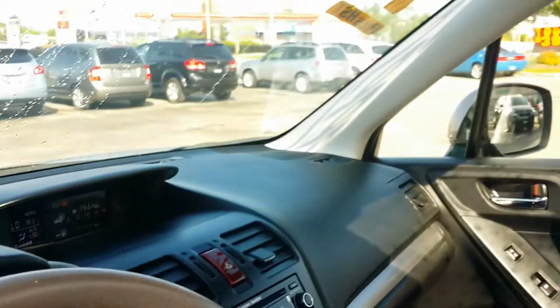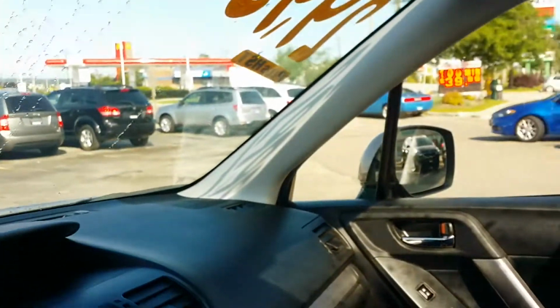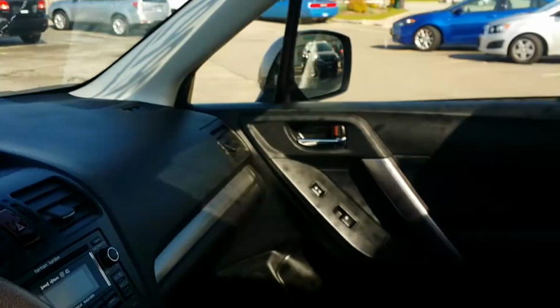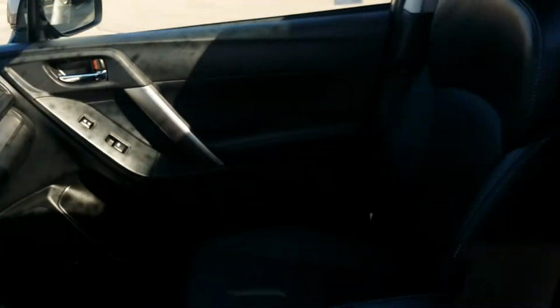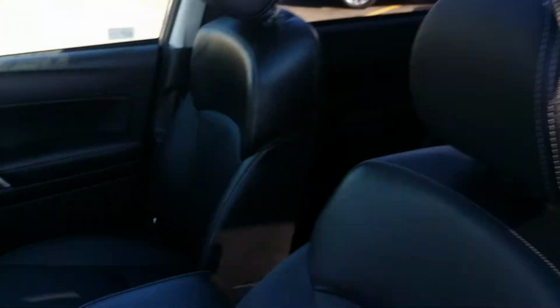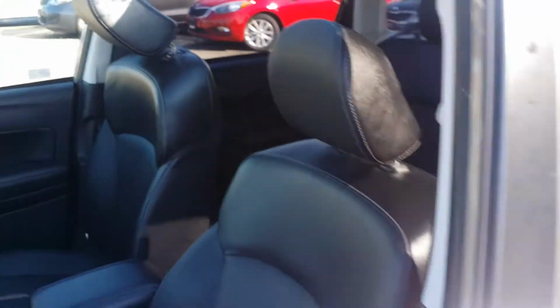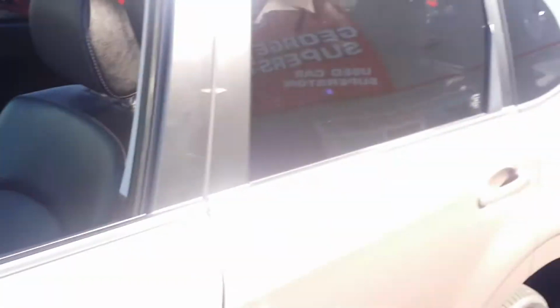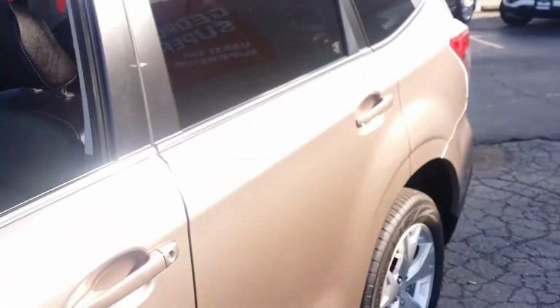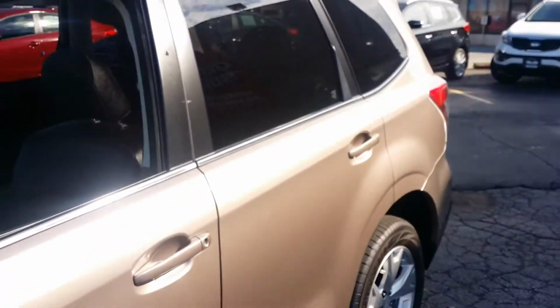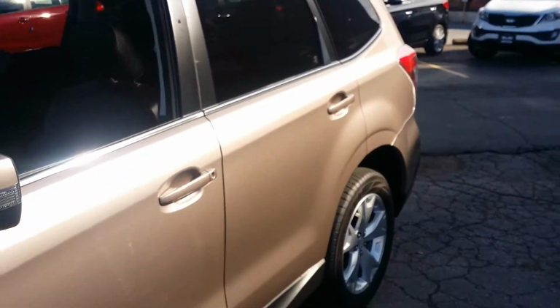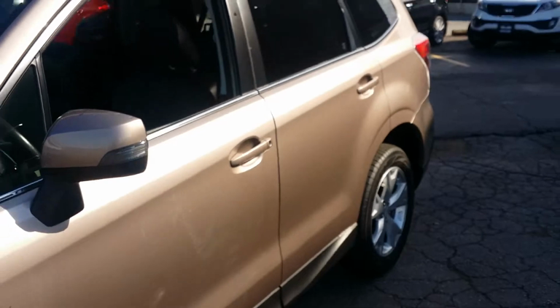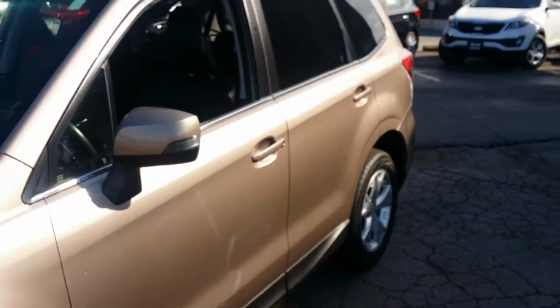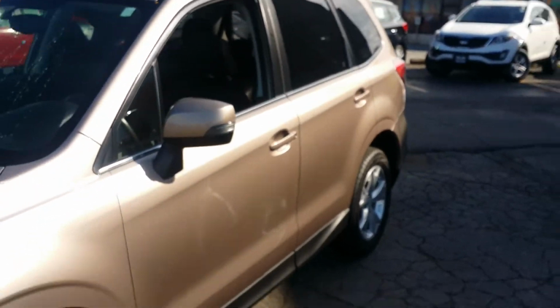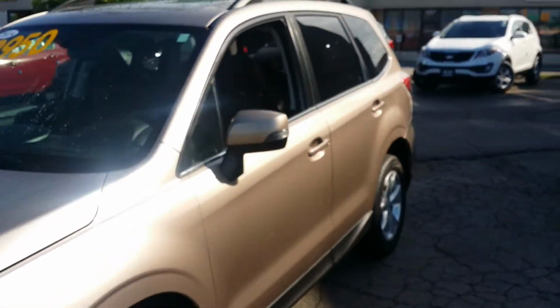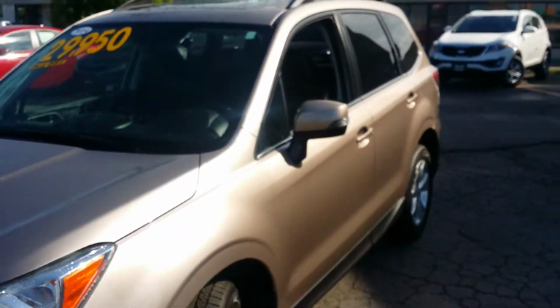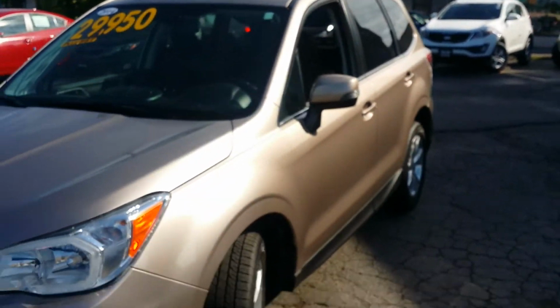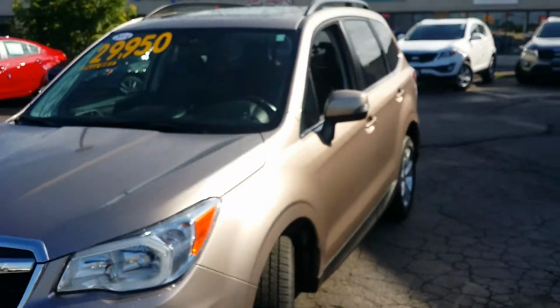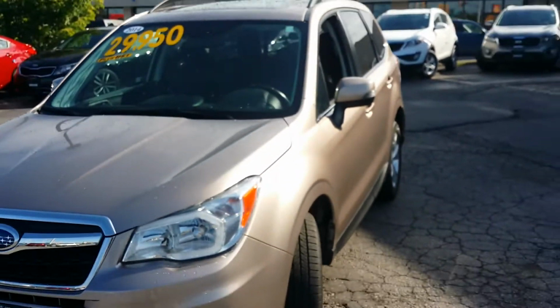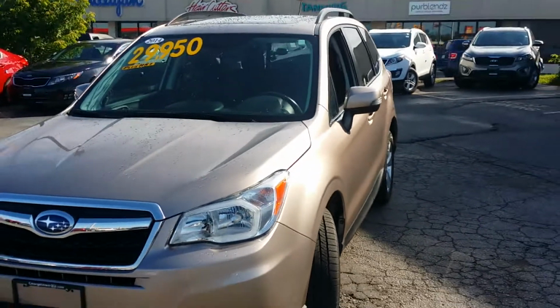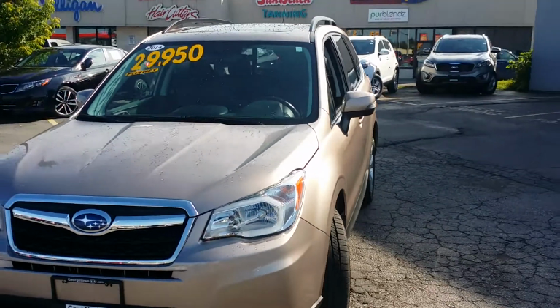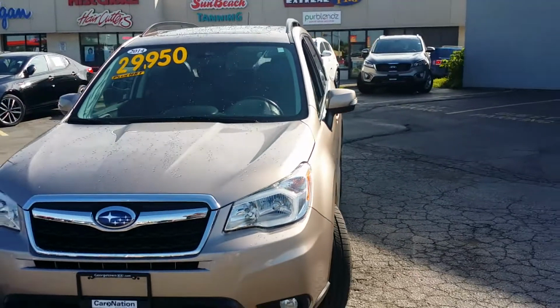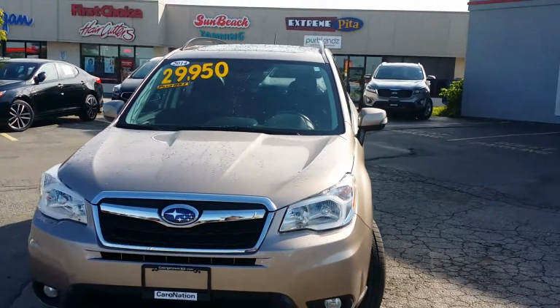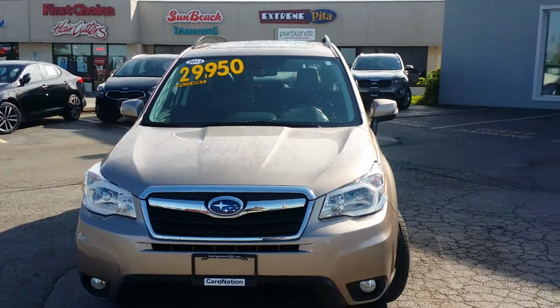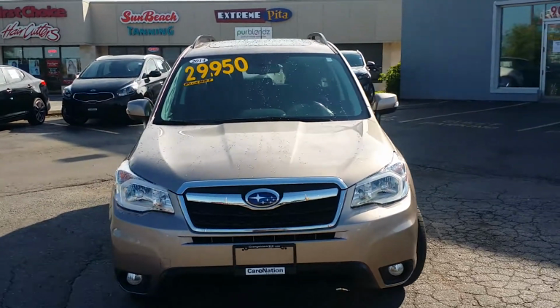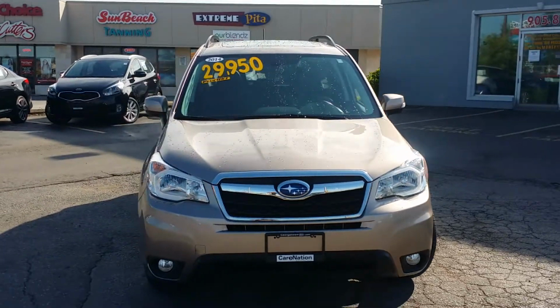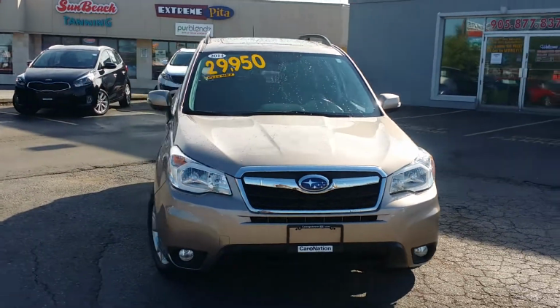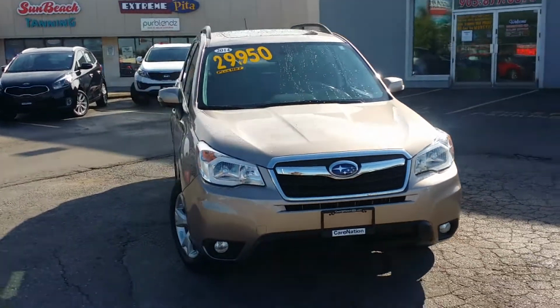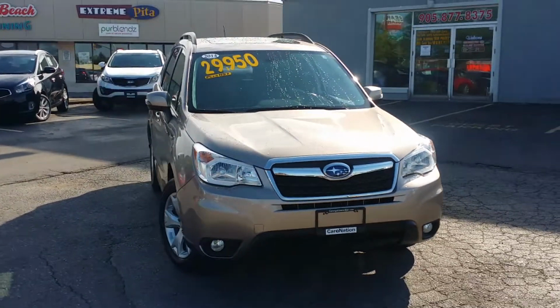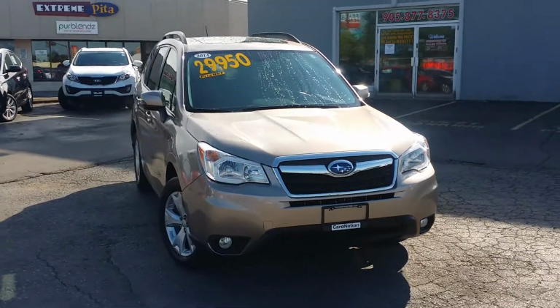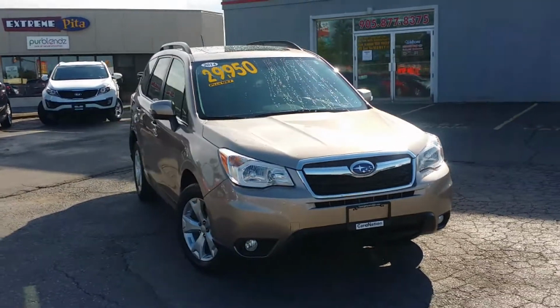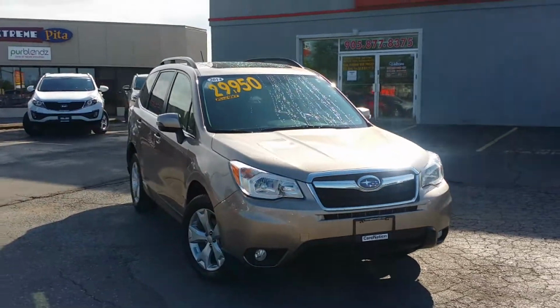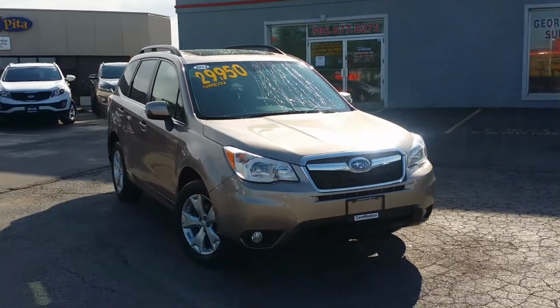I'd love for you to come in and take a look at this vehicle in person. Give me a call at 905-877-8375 and just ask for Cameron. Thanks very much and we'll talk to you then. Bye for now.